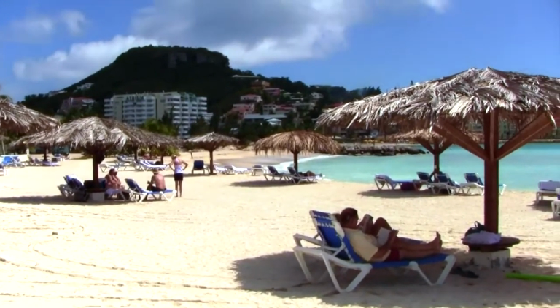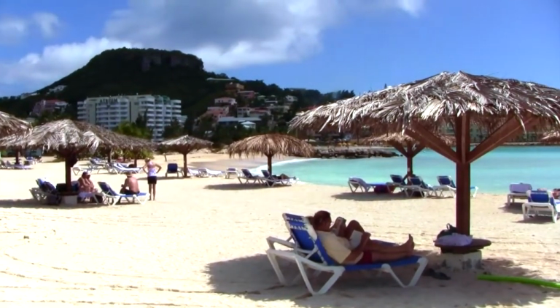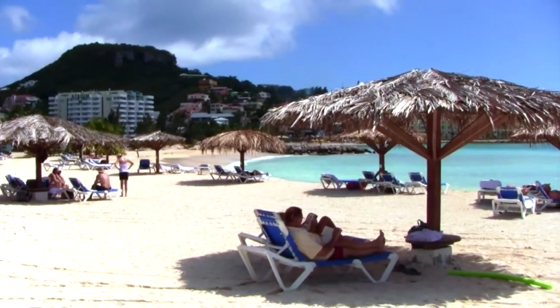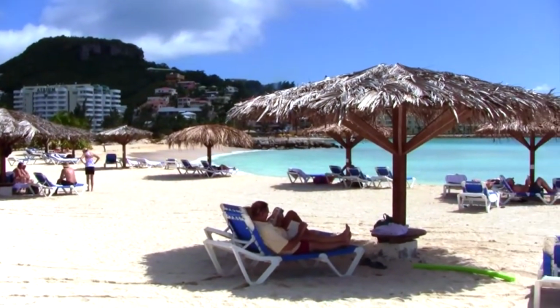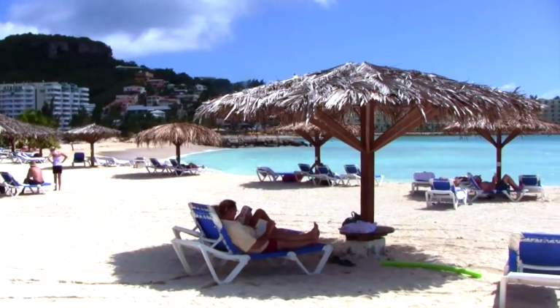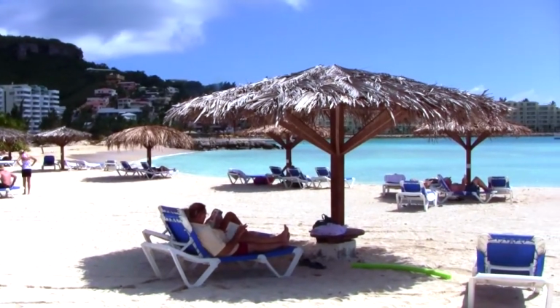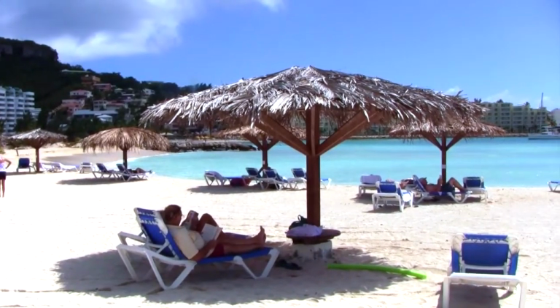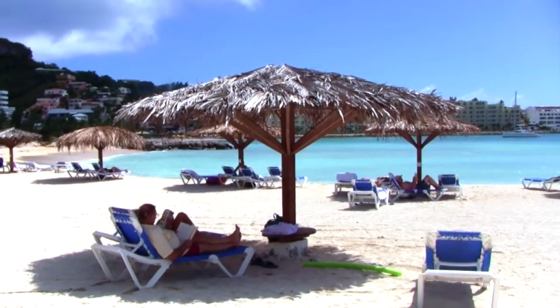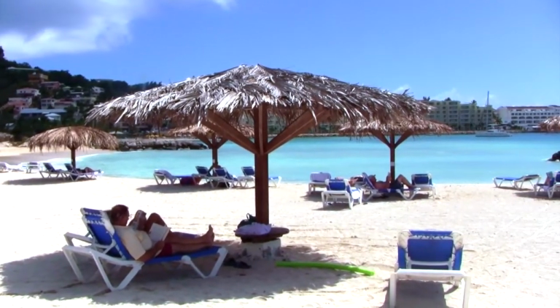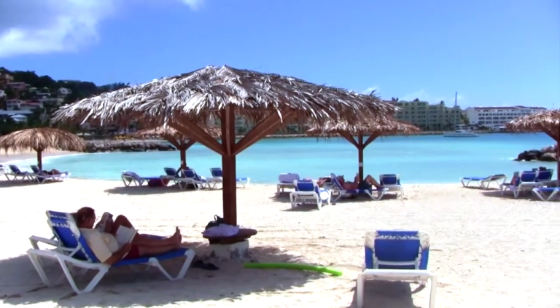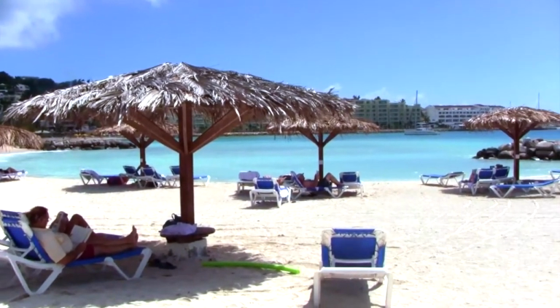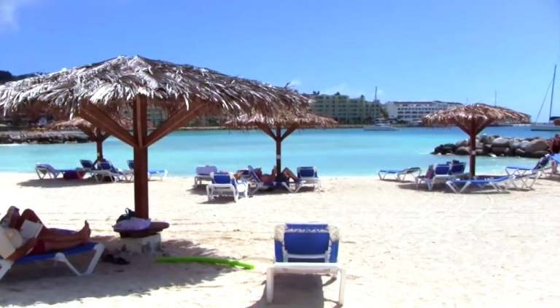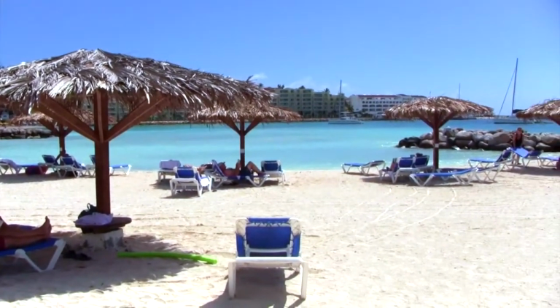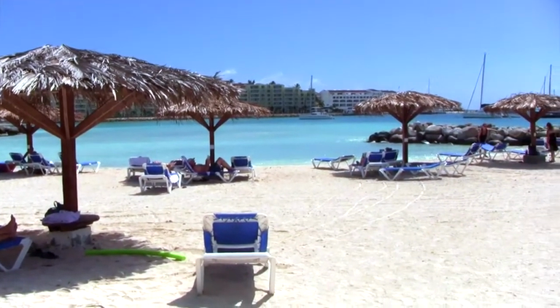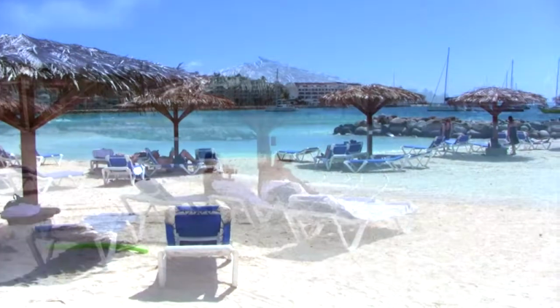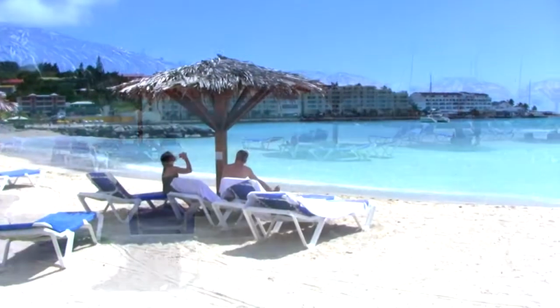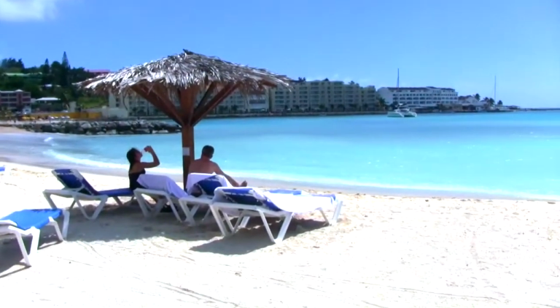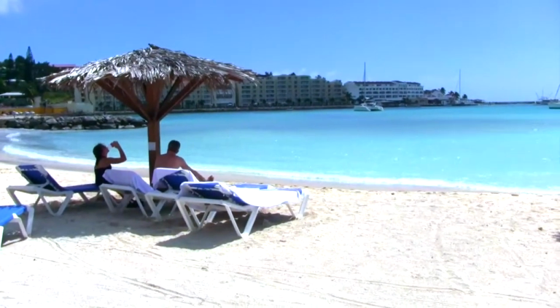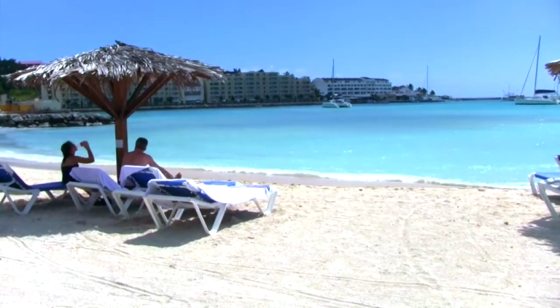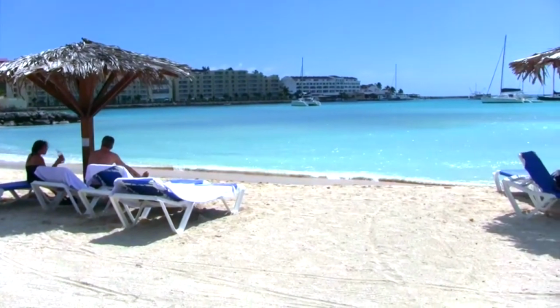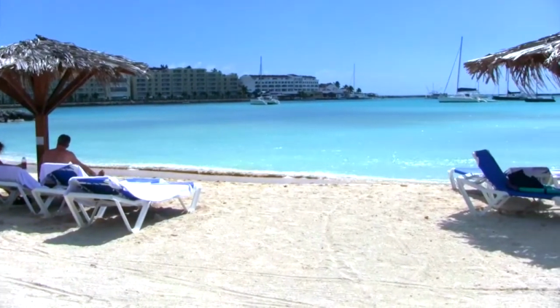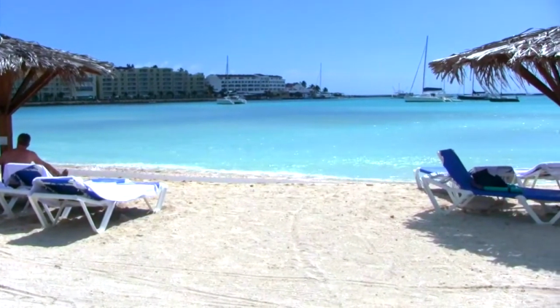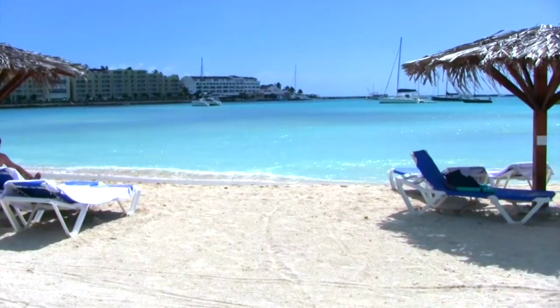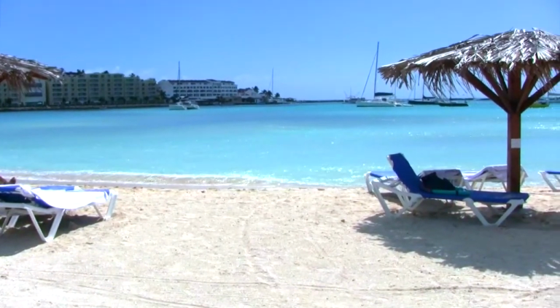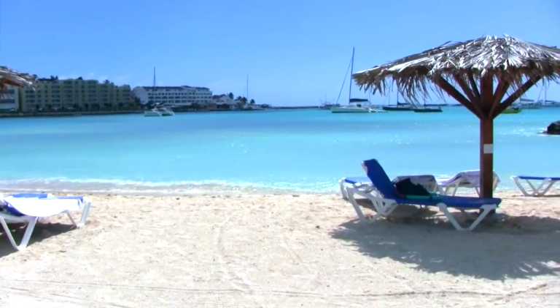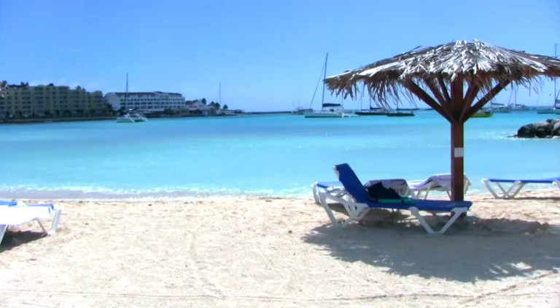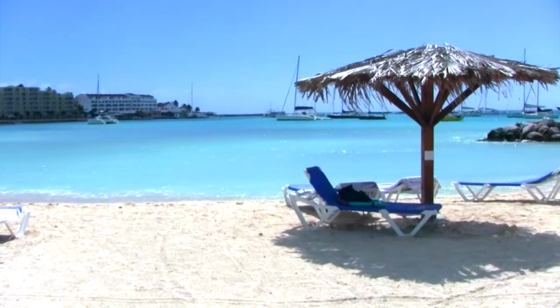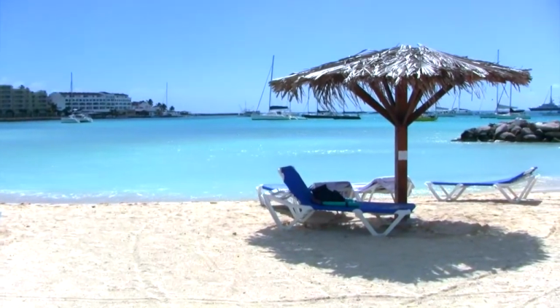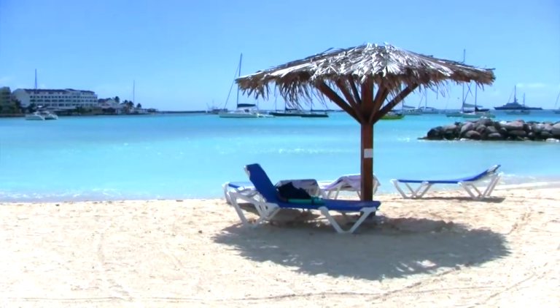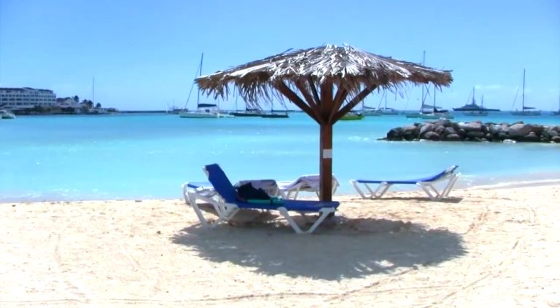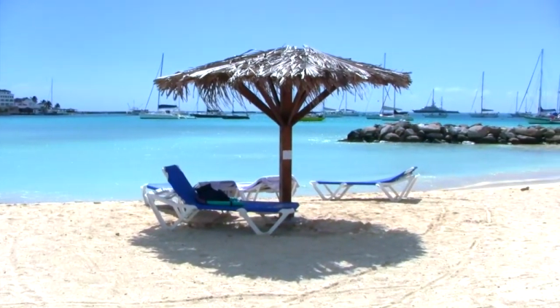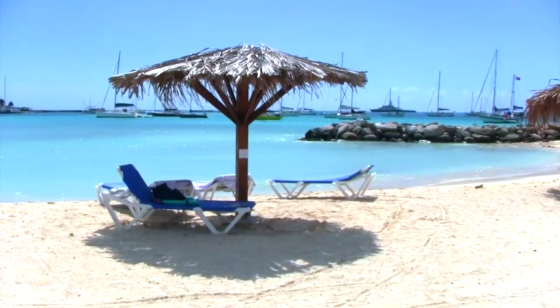The fifth beach I wanted to mention is at the Royal Palms Beach Resort. This place has one of the nicest beaches on the island — the water is really calm and it's just absolutely gorgeous. If you're looking for a nice place to go, it's some of the nicest beaches on the island of St. Martin for you to enjoy.